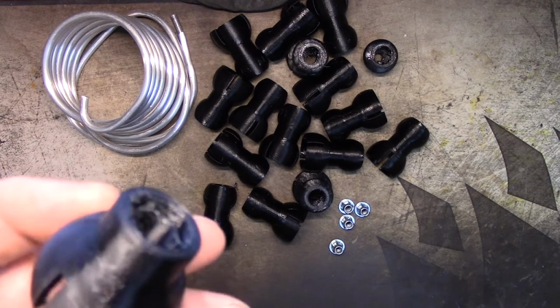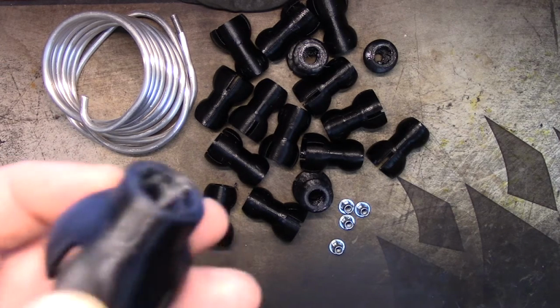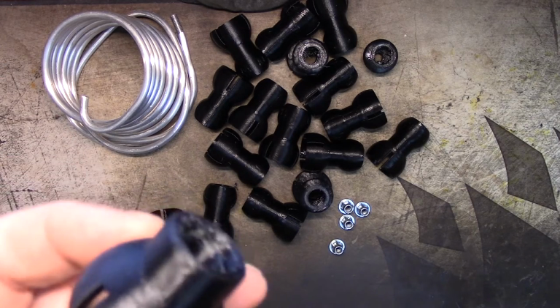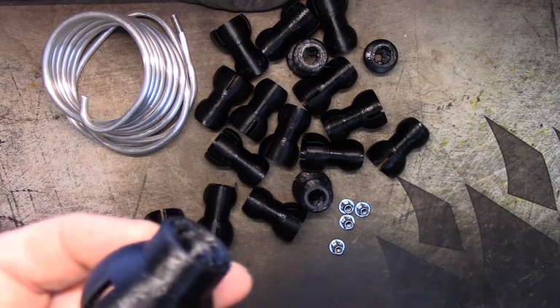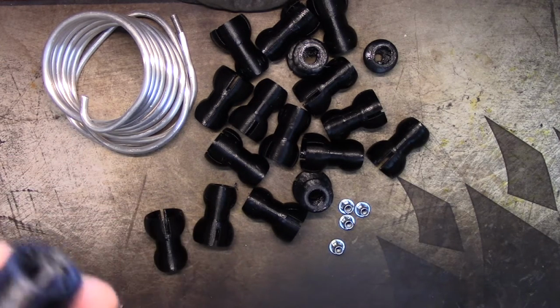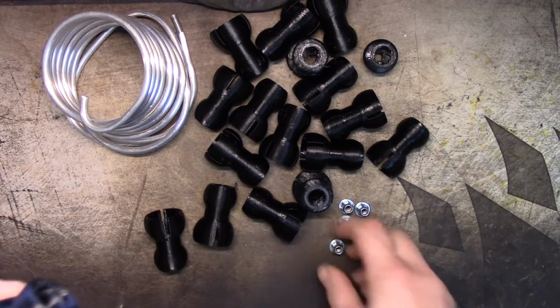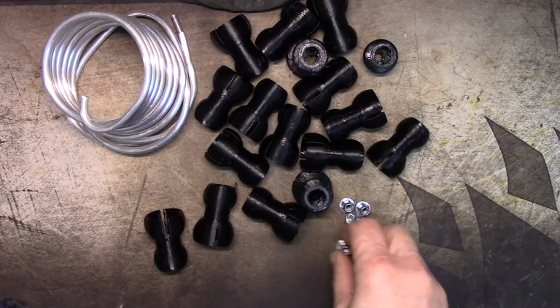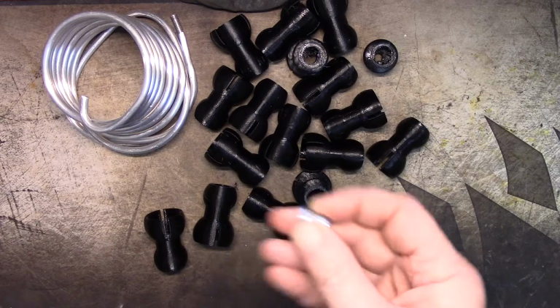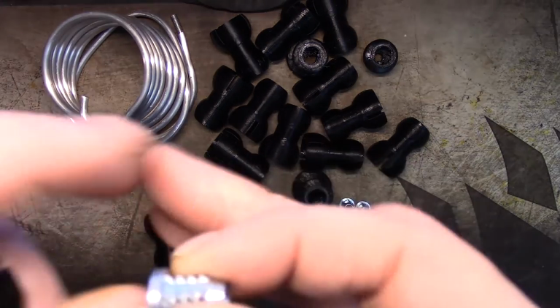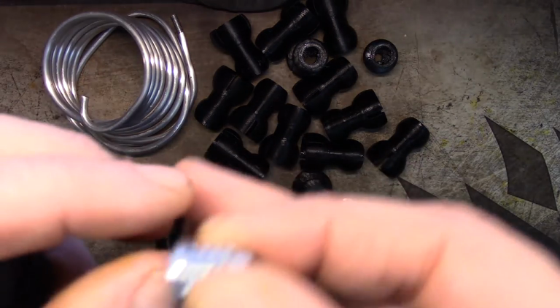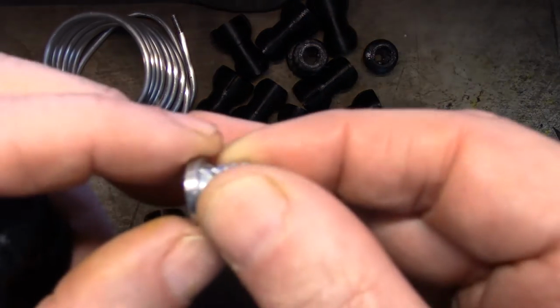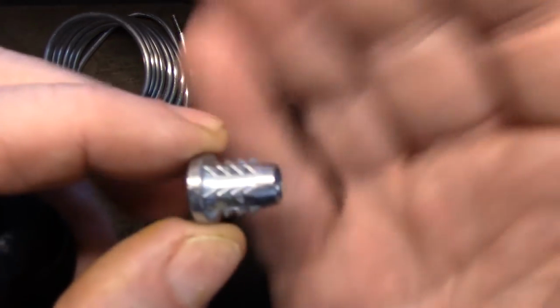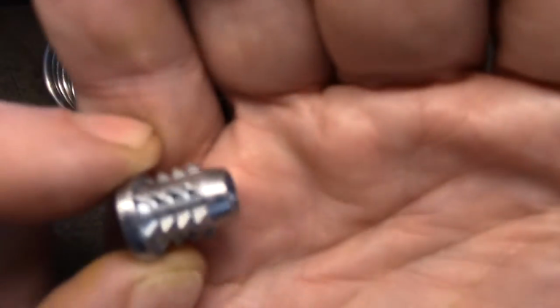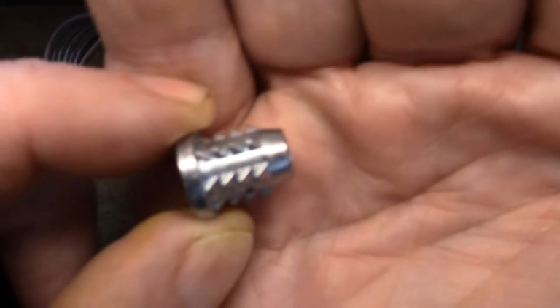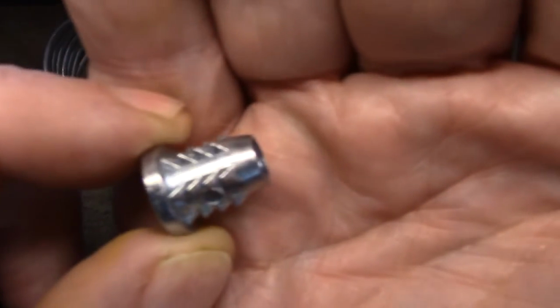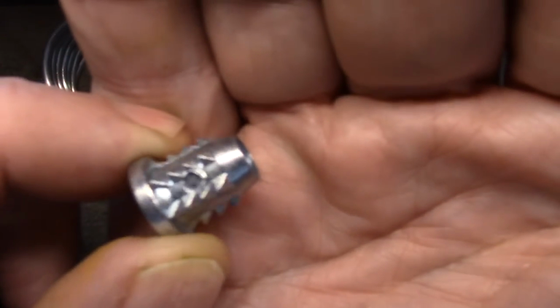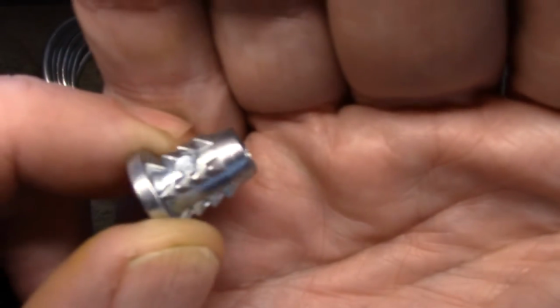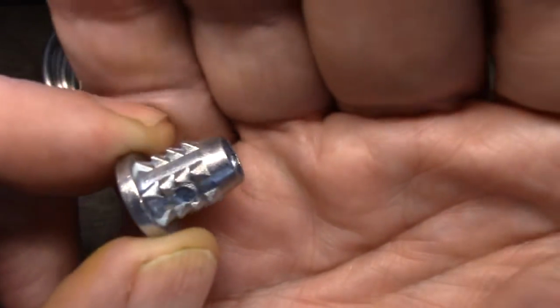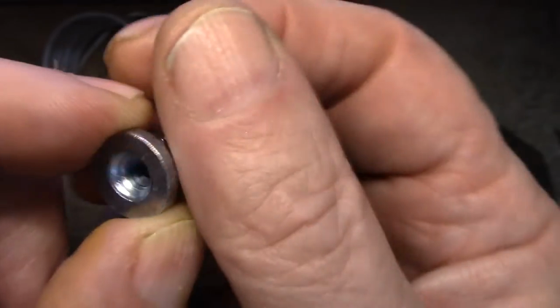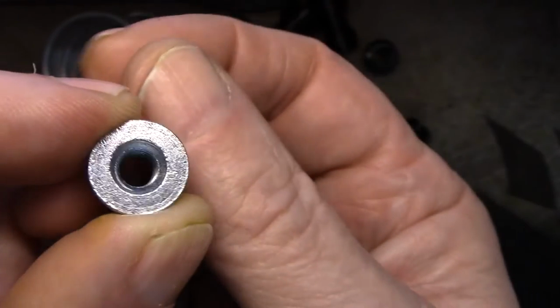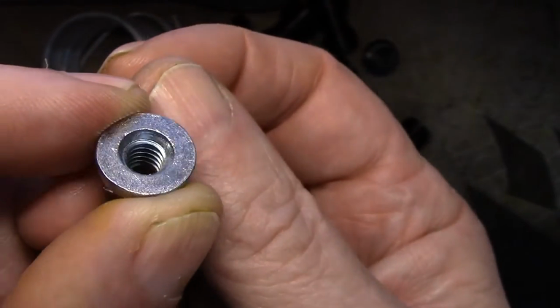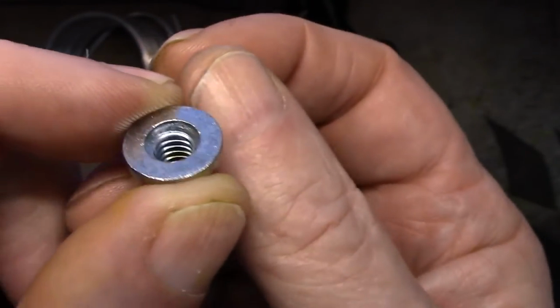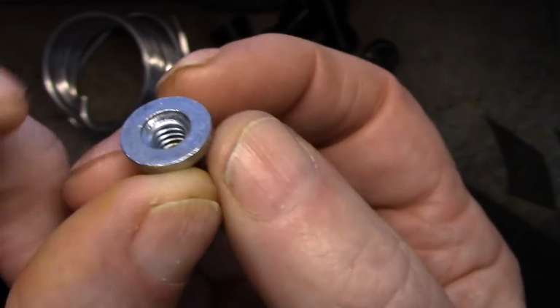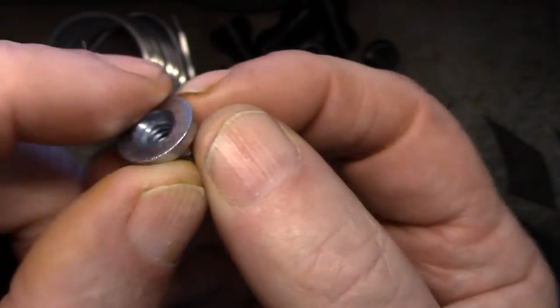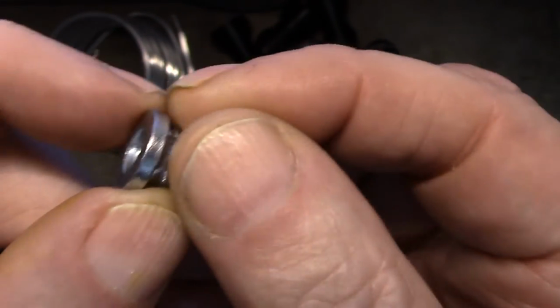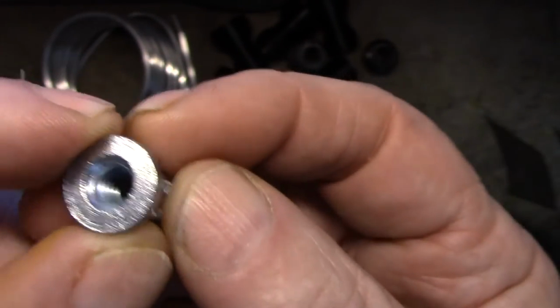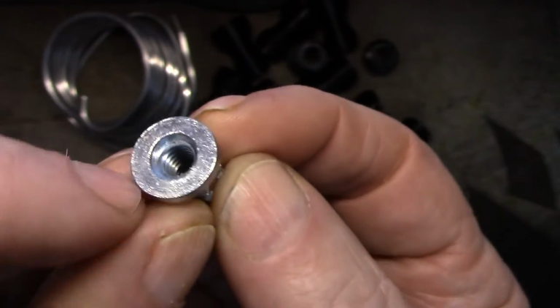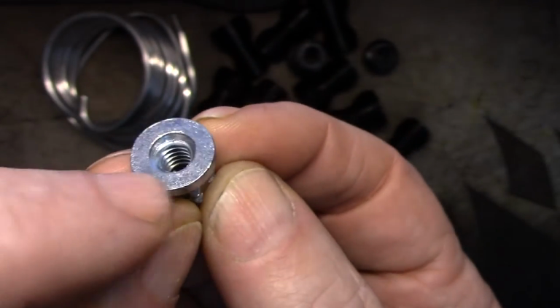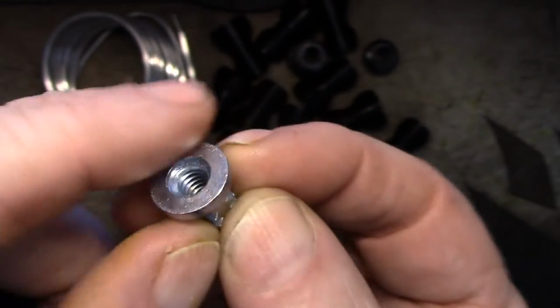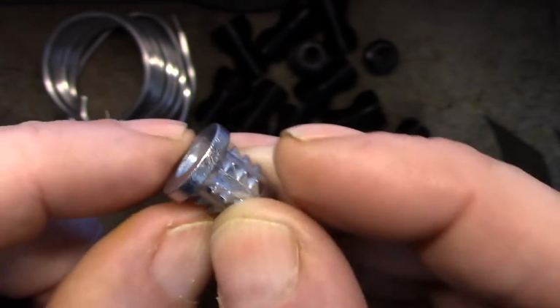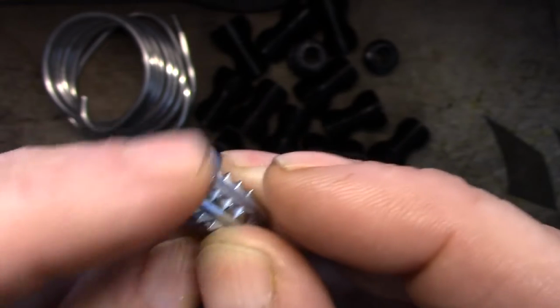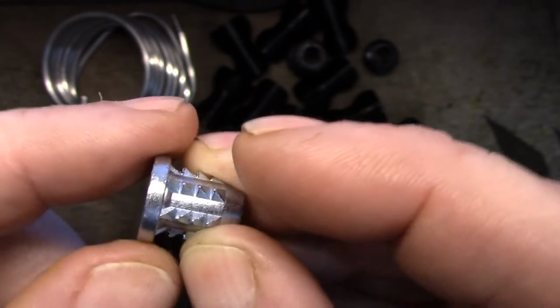Then I found these down at Lowe's — these are little hammer-in threaded inserts. They're meant for wood. I really like this nice flange on the top, so I got the idea to make end pieces using these inserts.